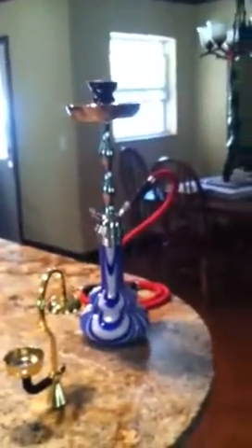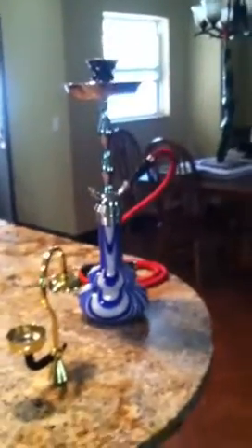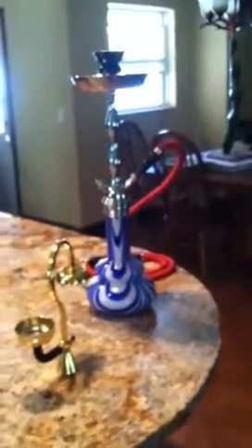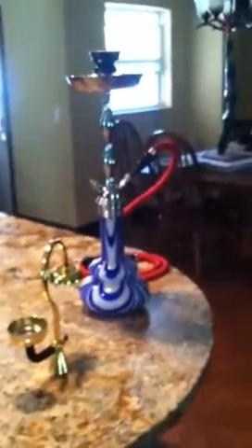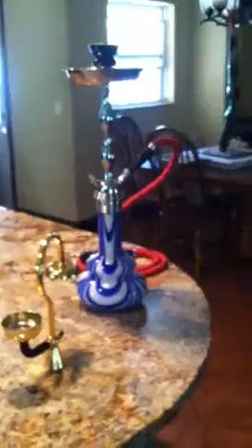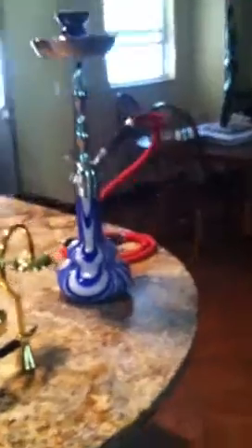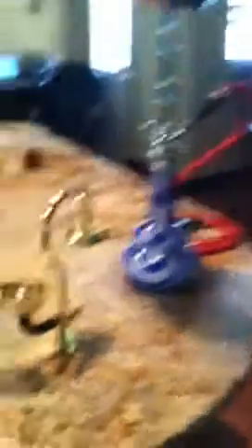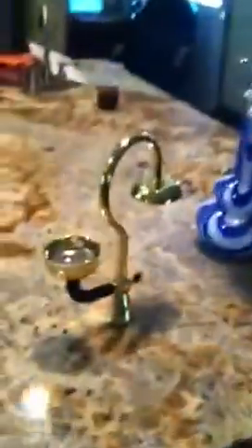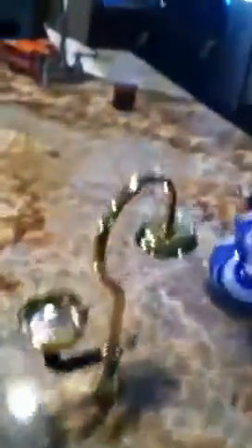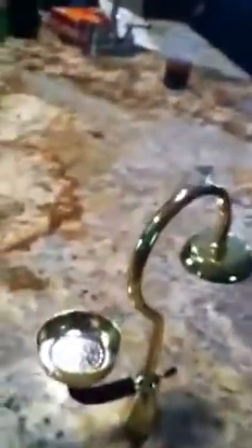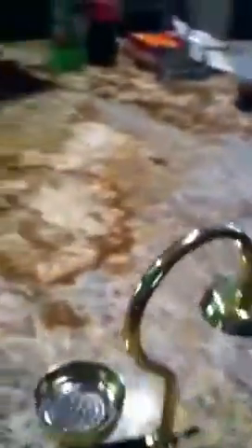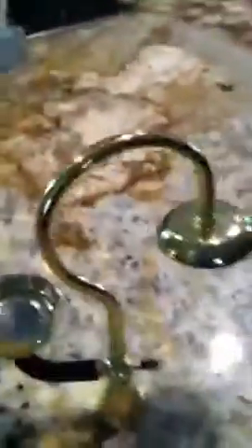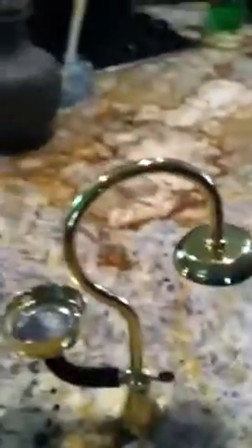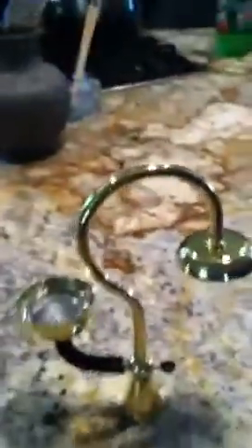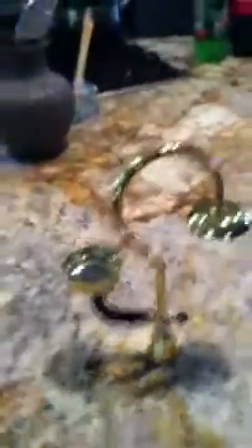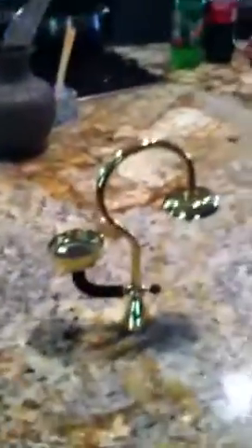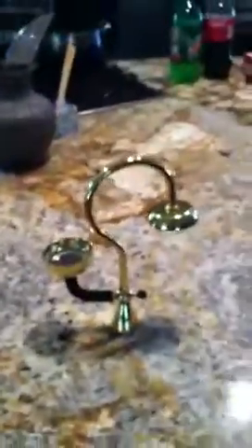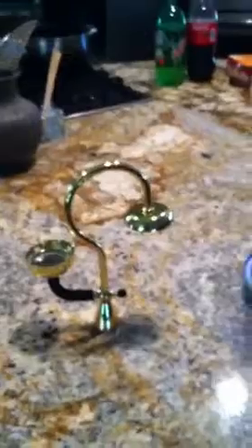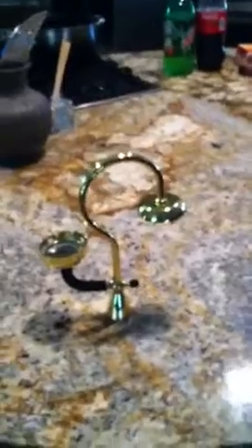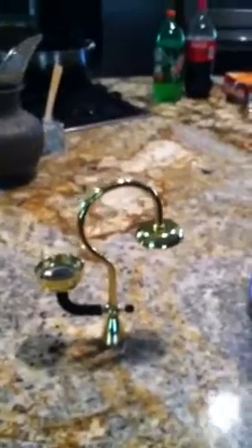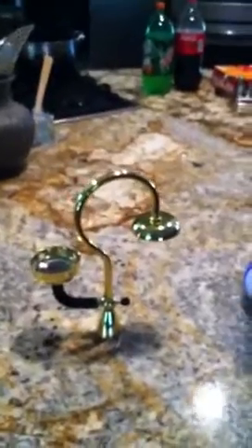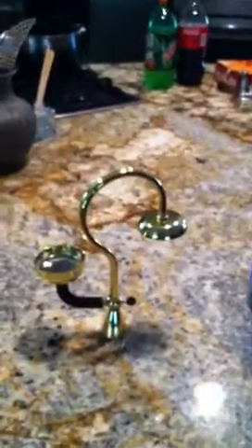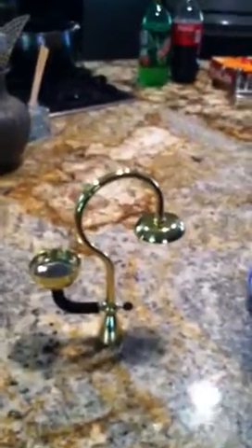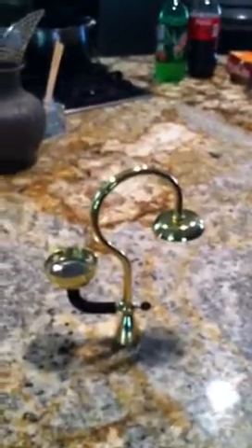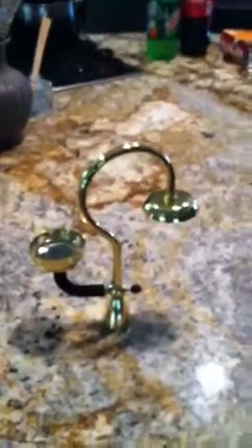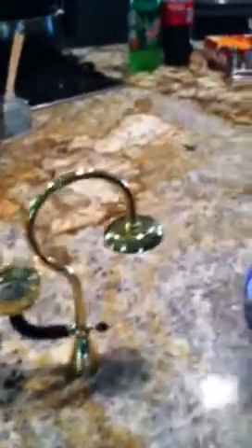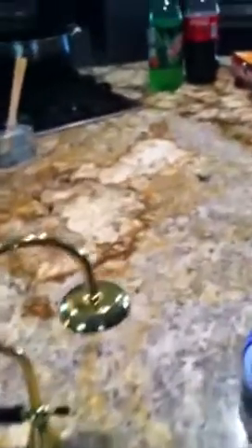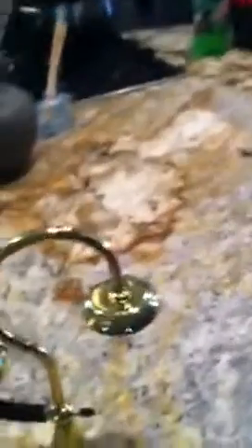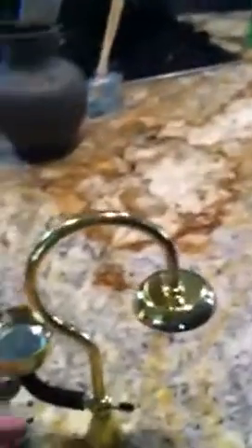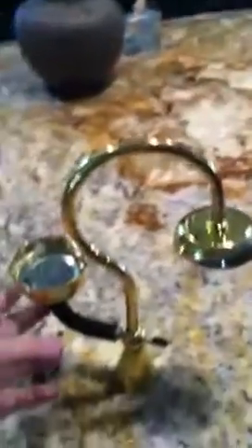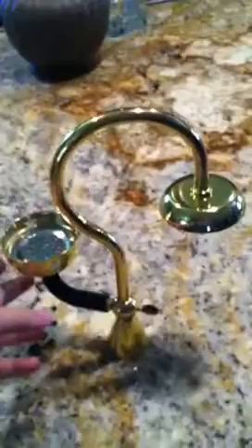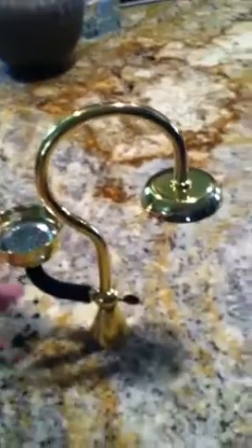Not really sure how tall it is though. And this is the flip bowl that I got from the hookah lounge out here in Florida.